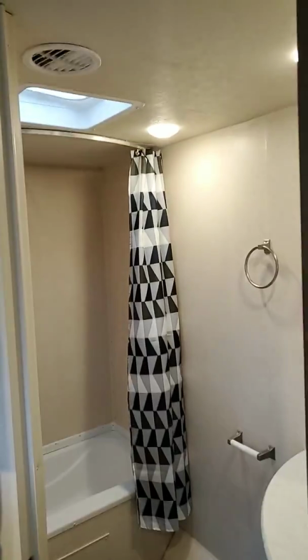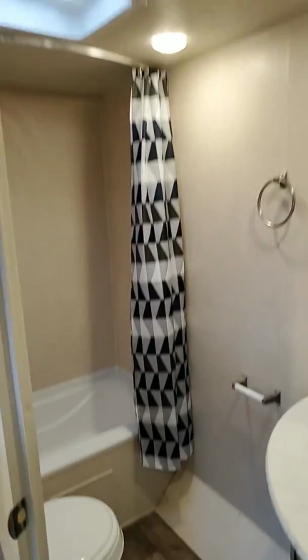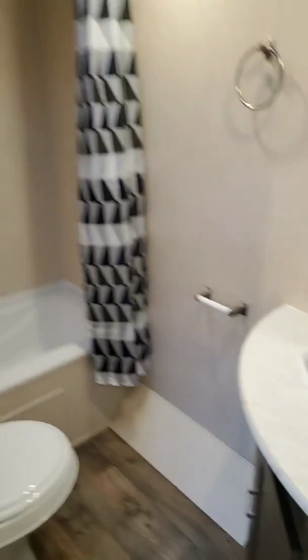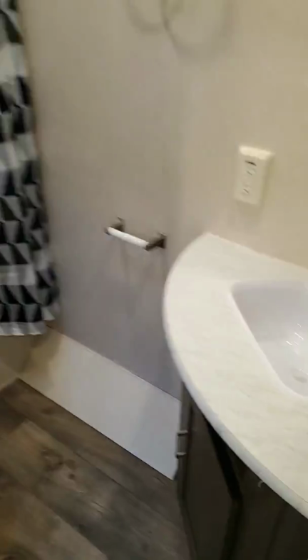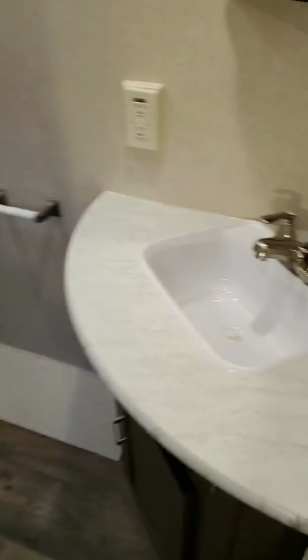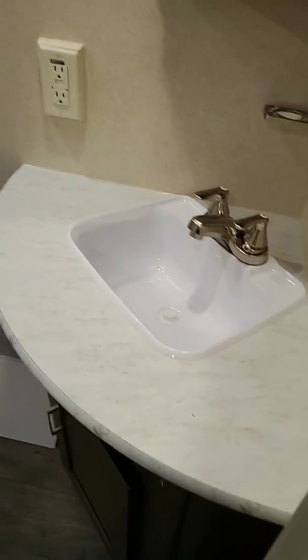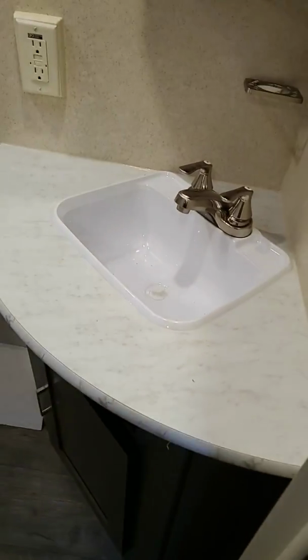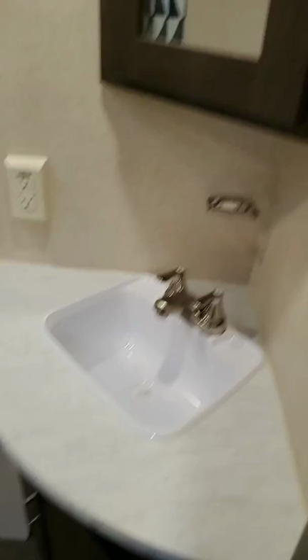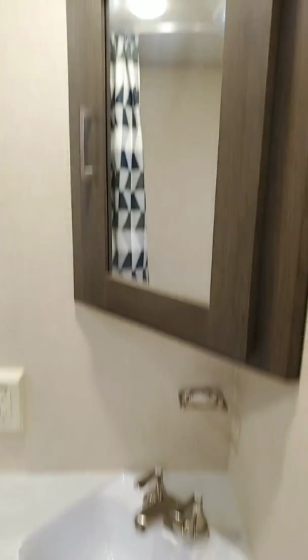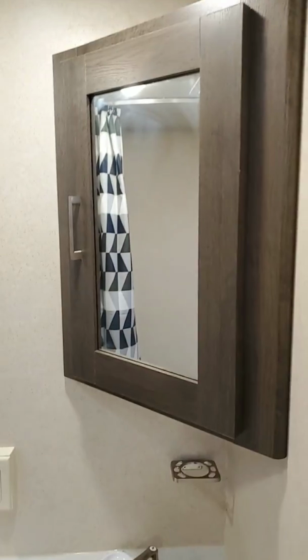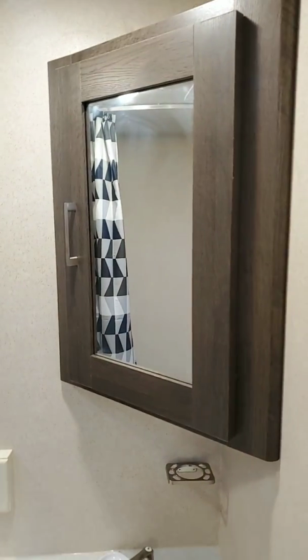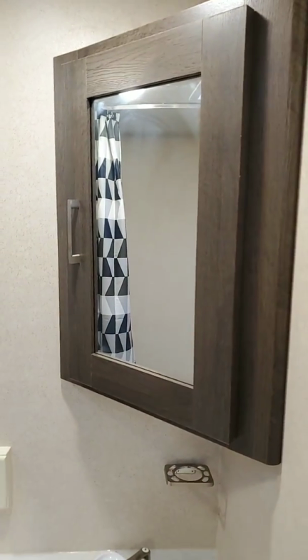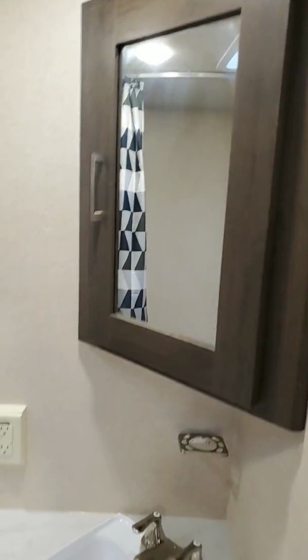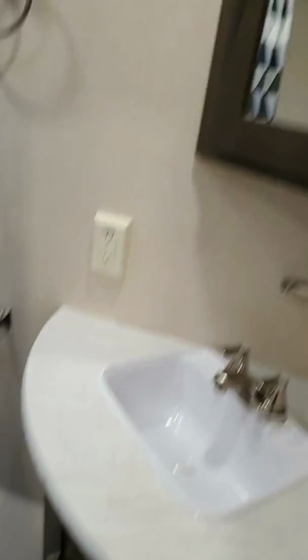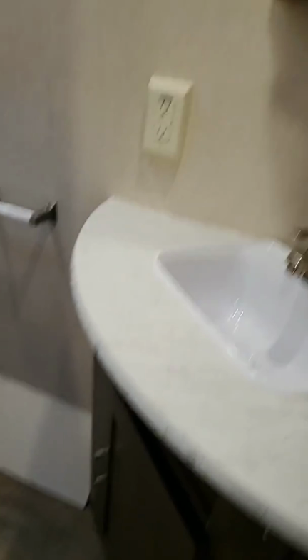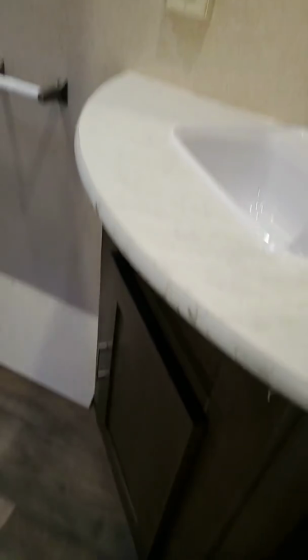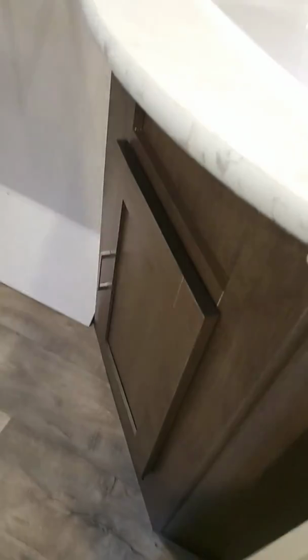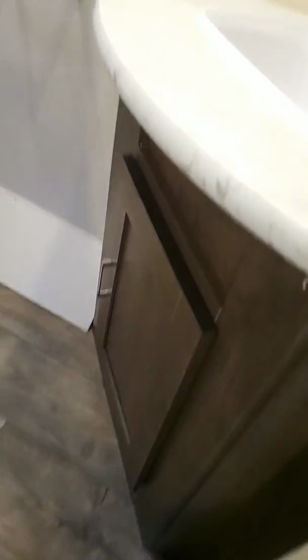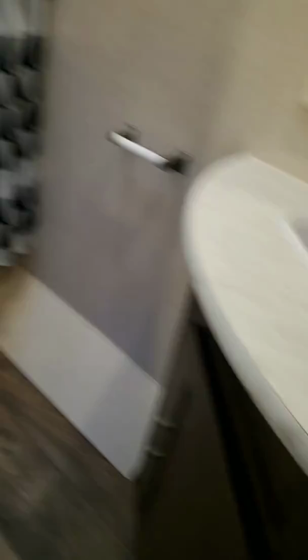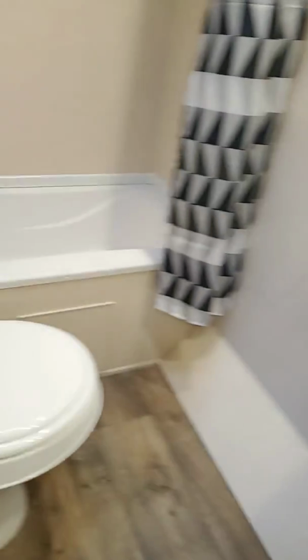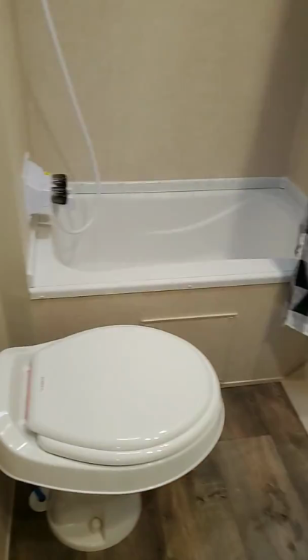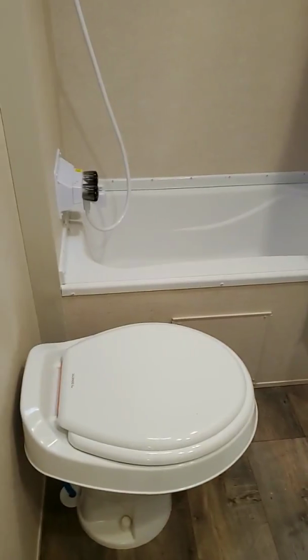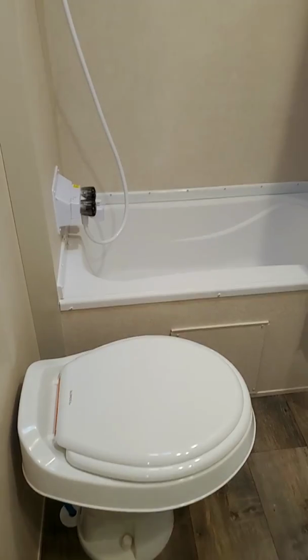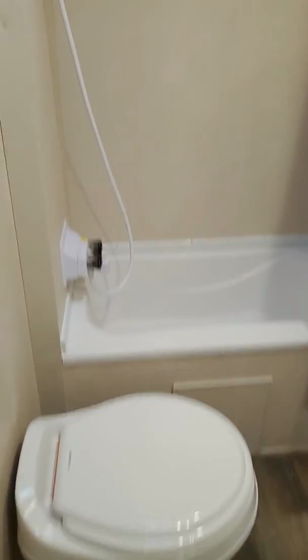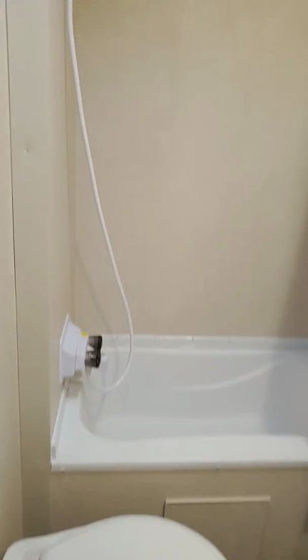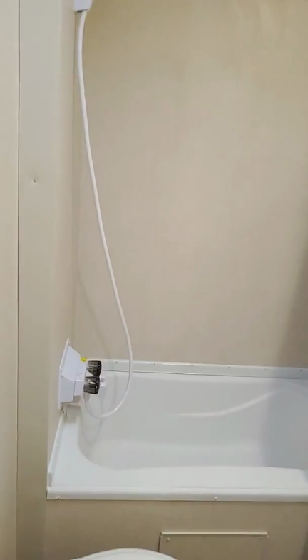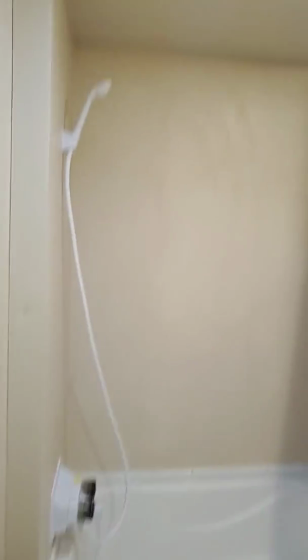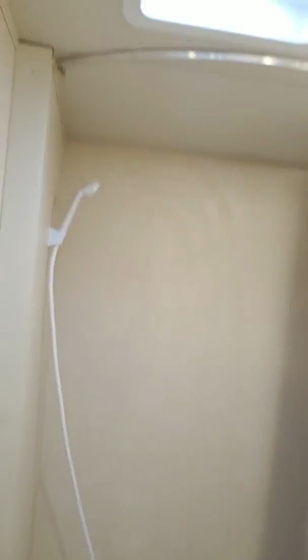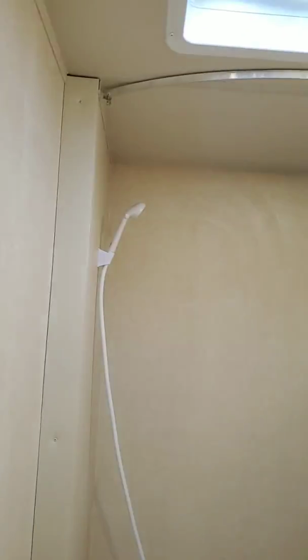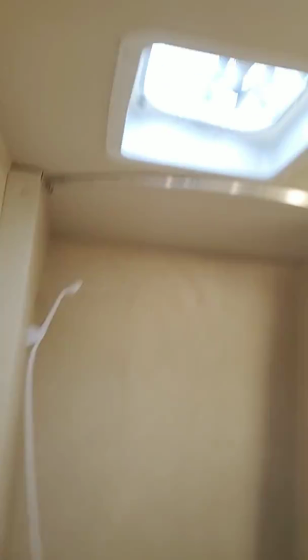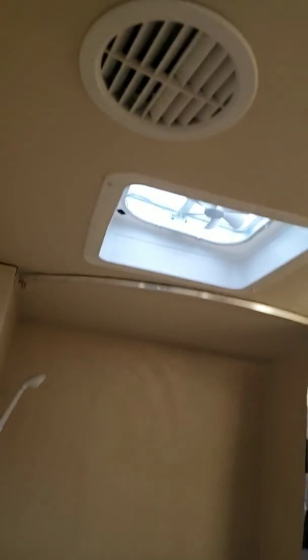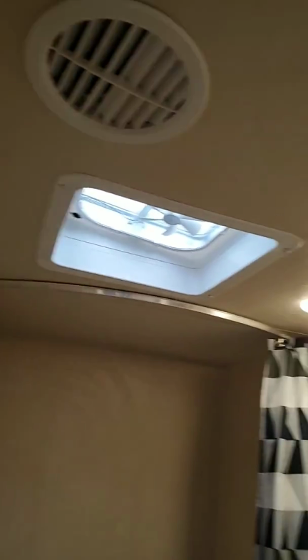Over here you've got your bathroom. Simple sink, medicine cabinet for your ibuprofen, toiletries right down there, and then the tub and toilet right there with the shower.